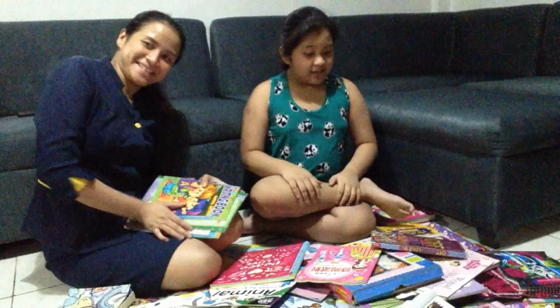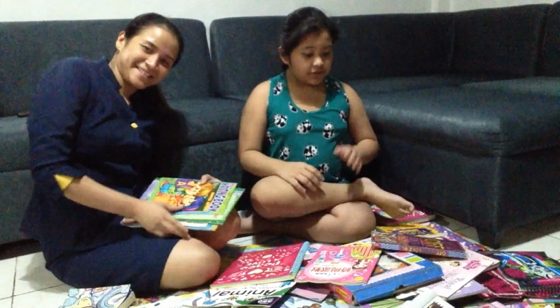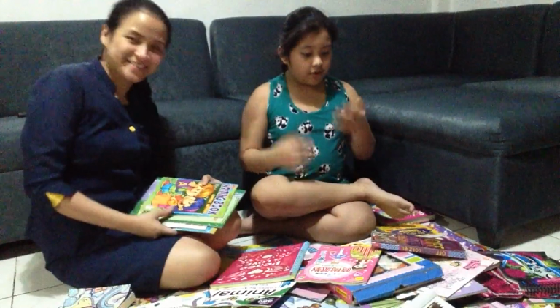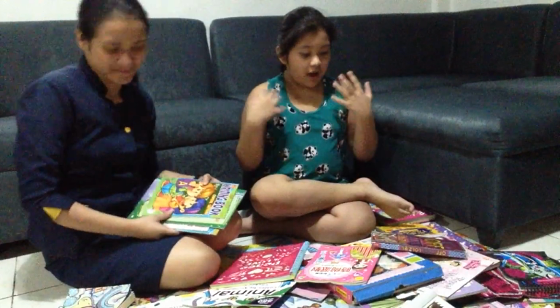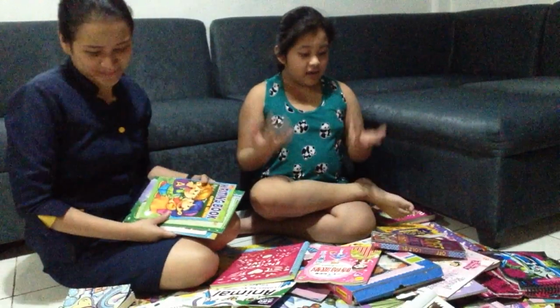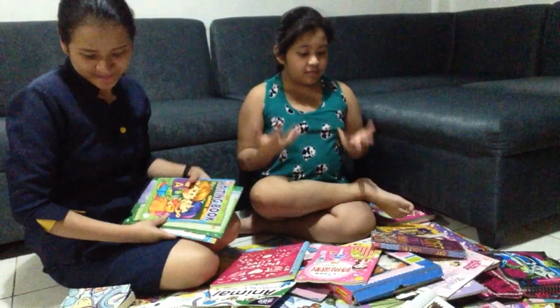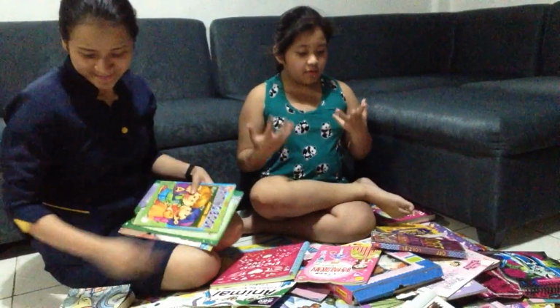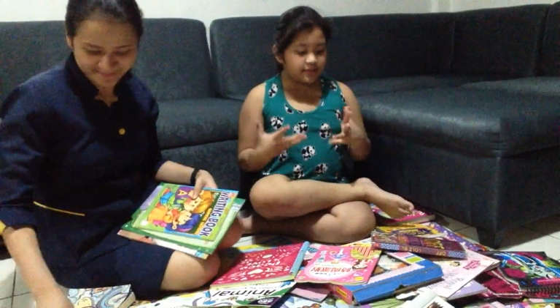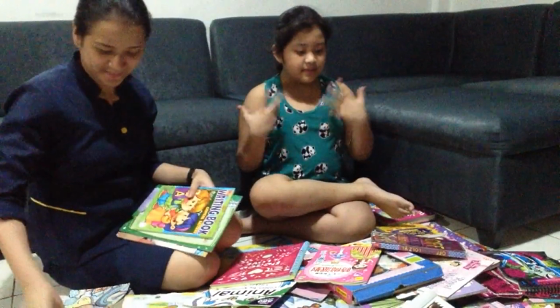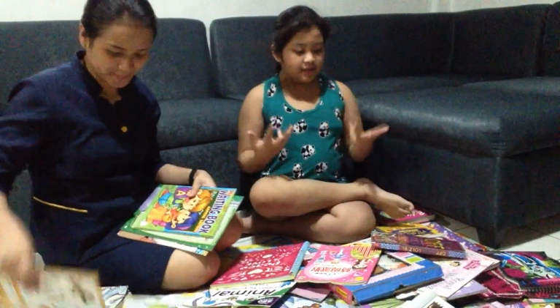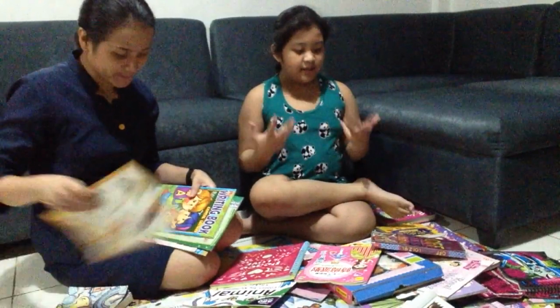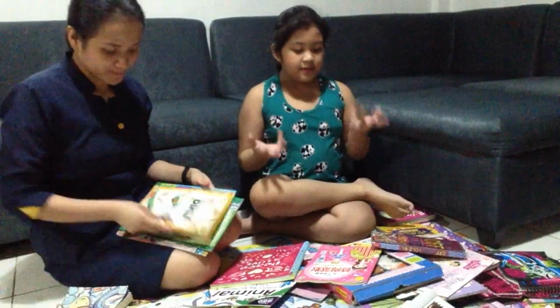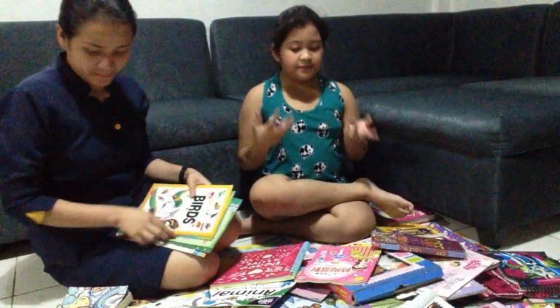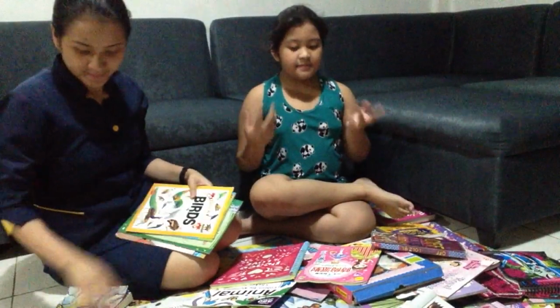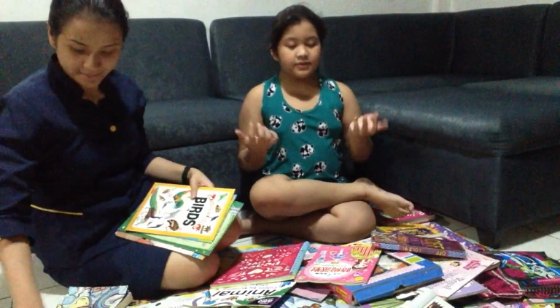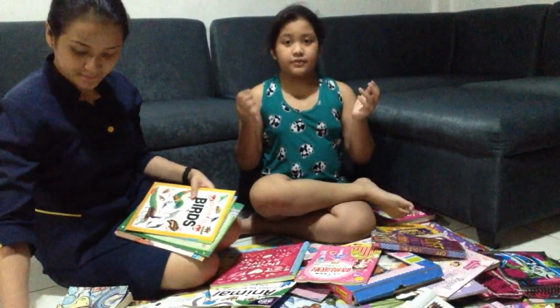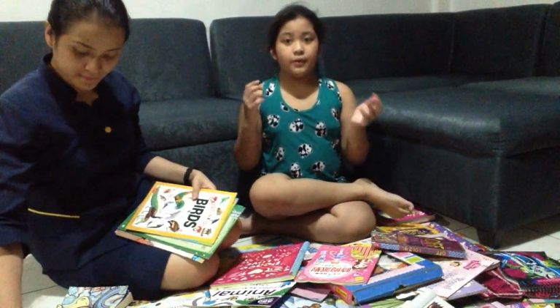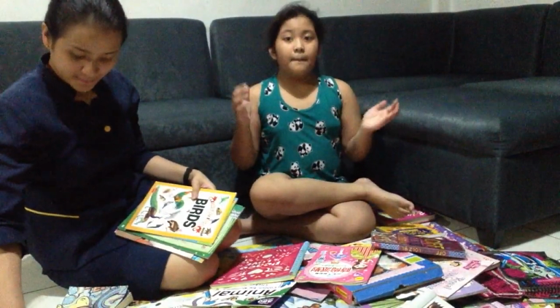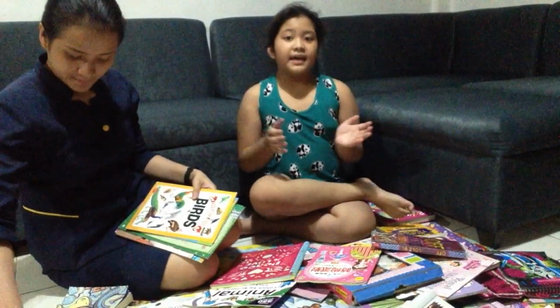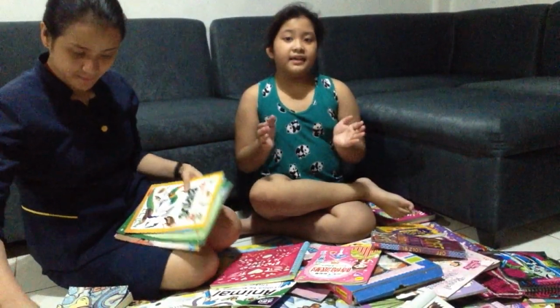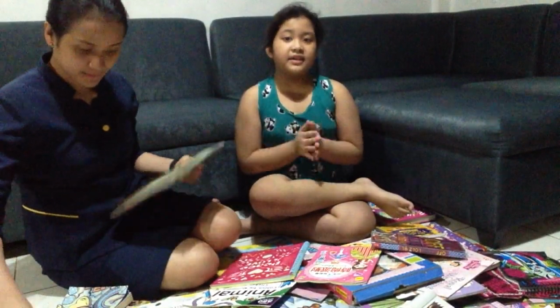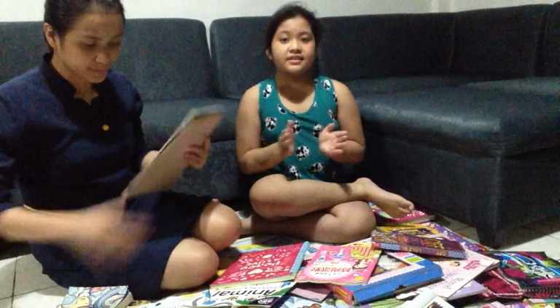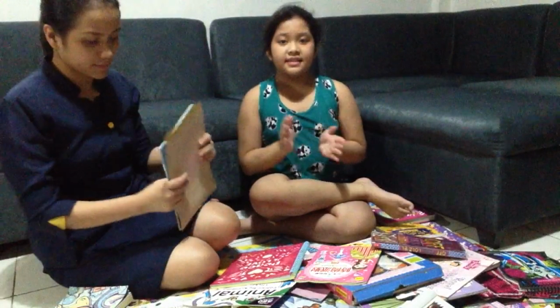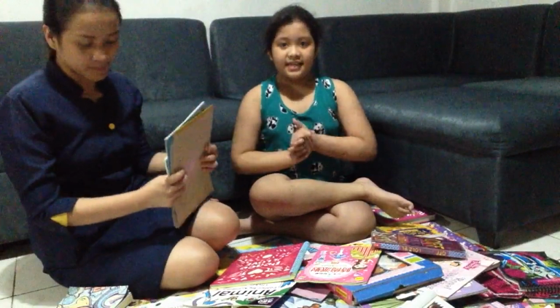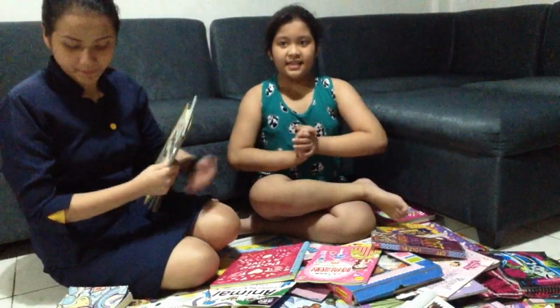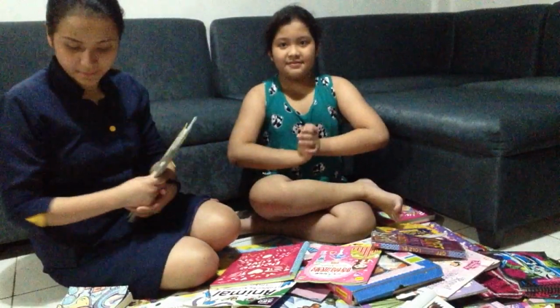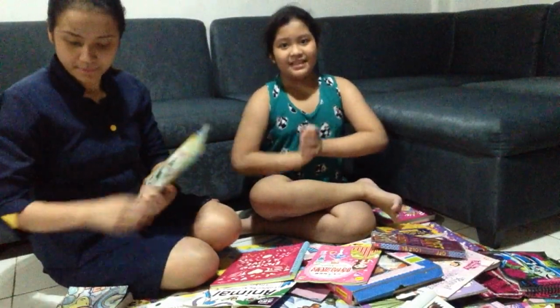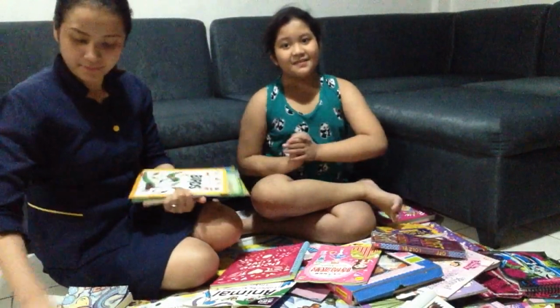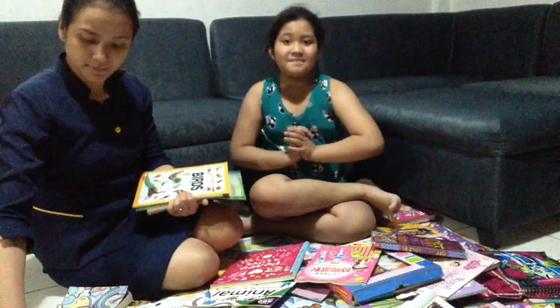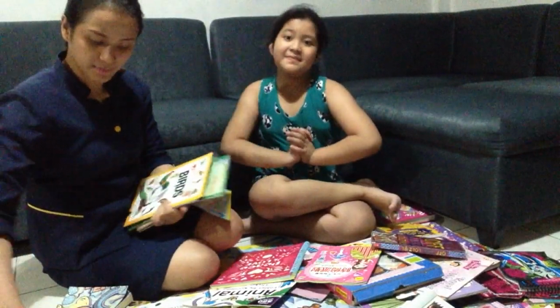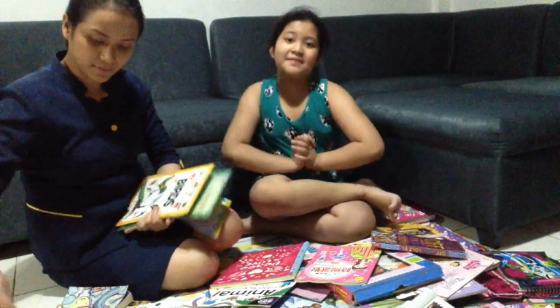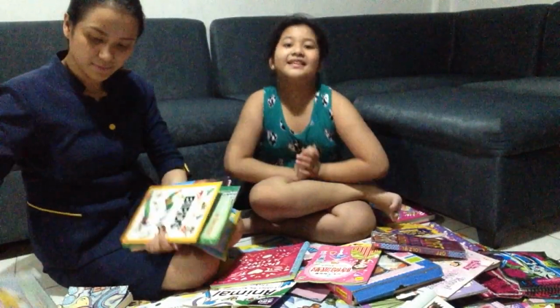I am going to be giving some of my books to my younger sister, Nian, and to my little baby brother.